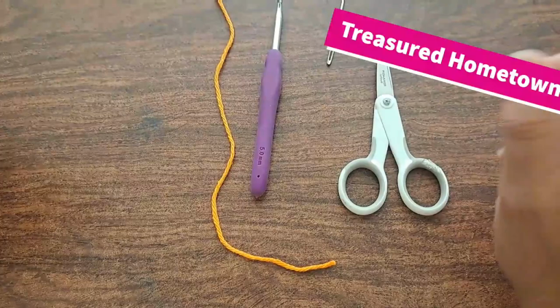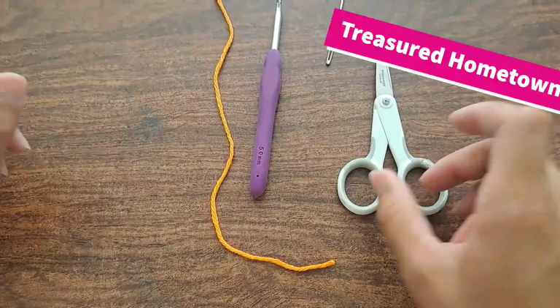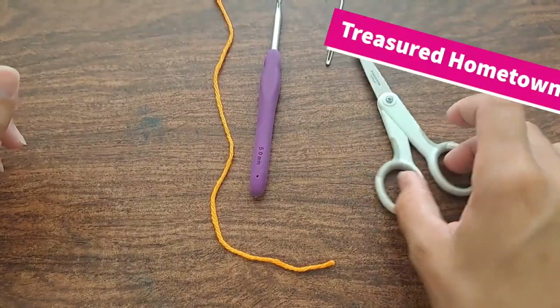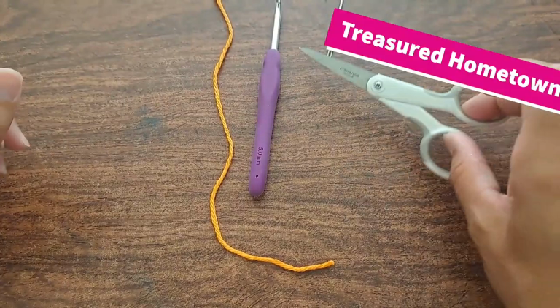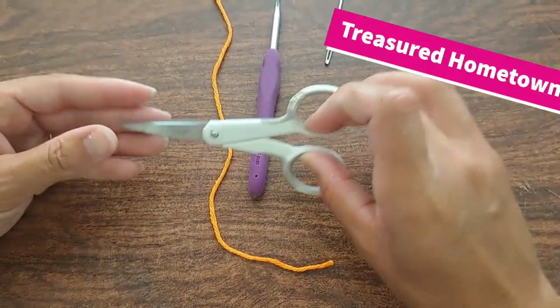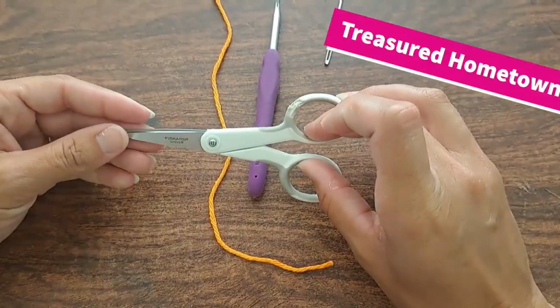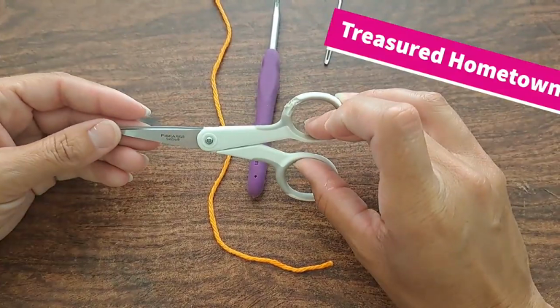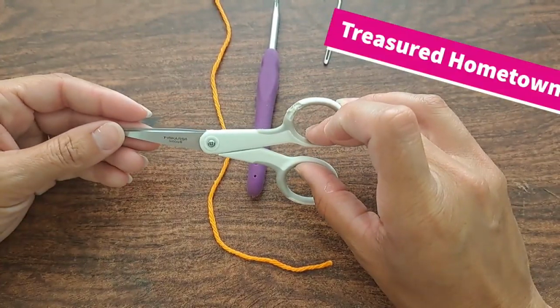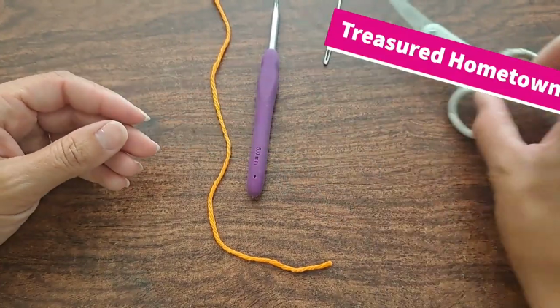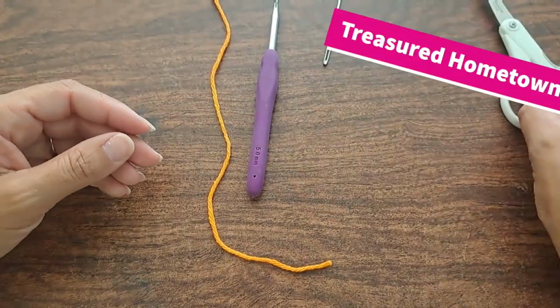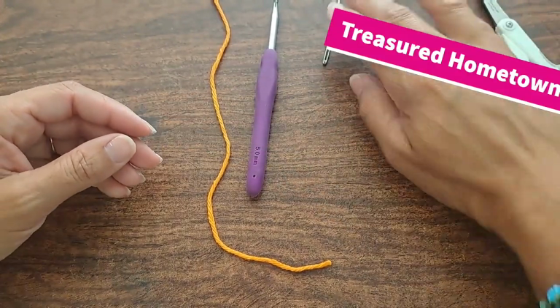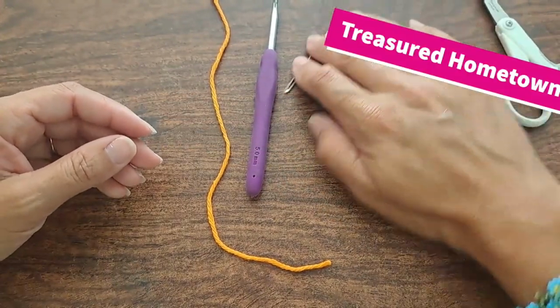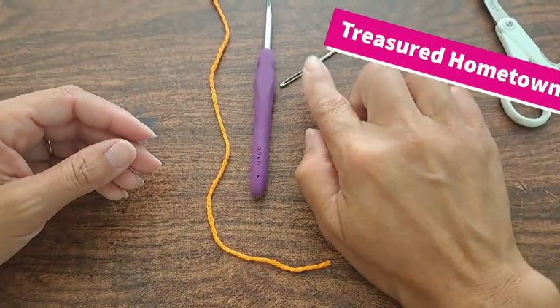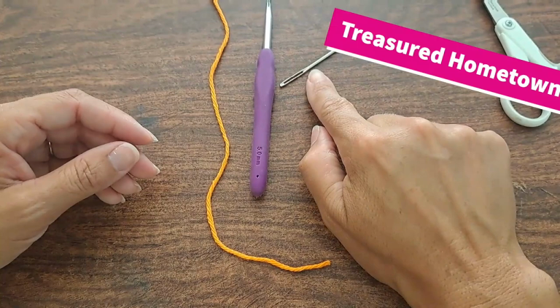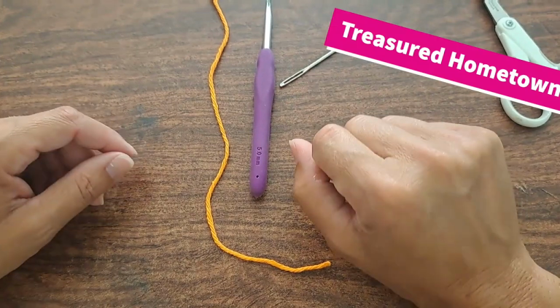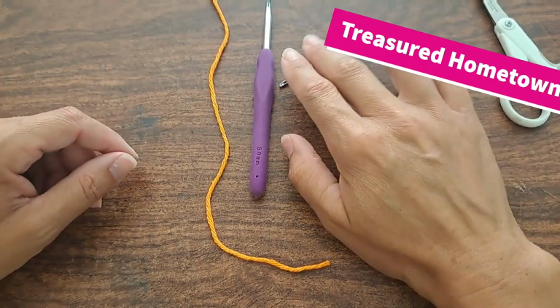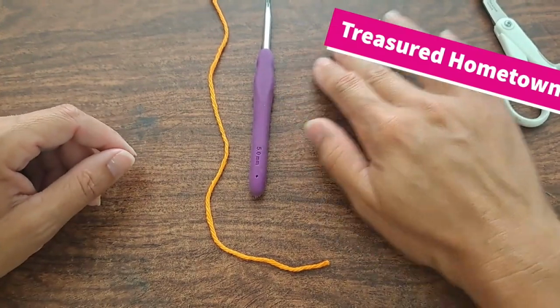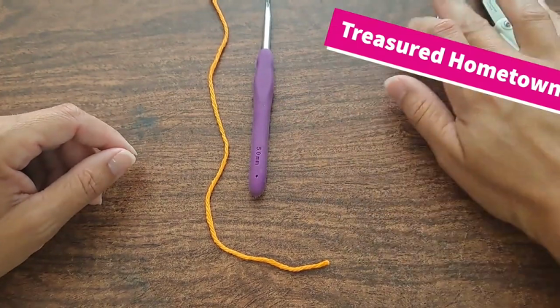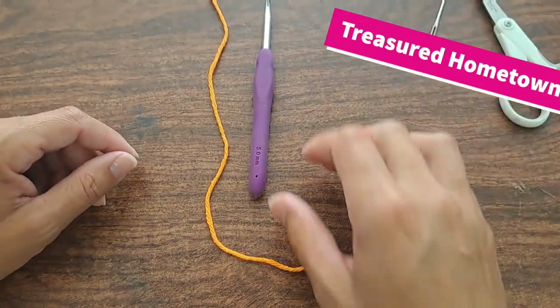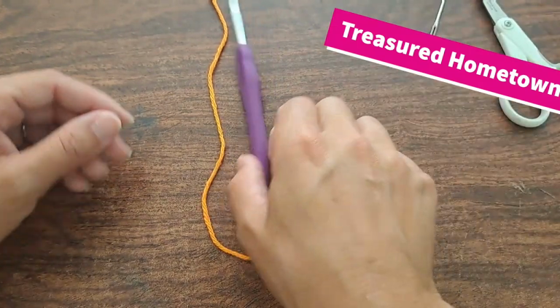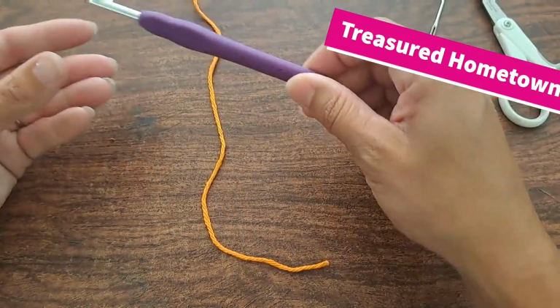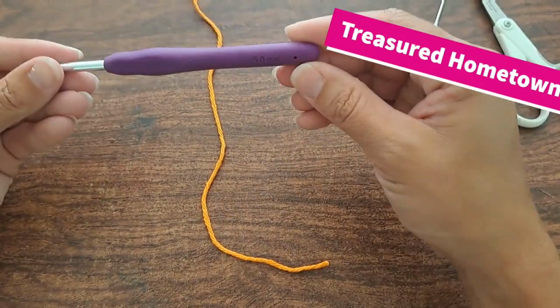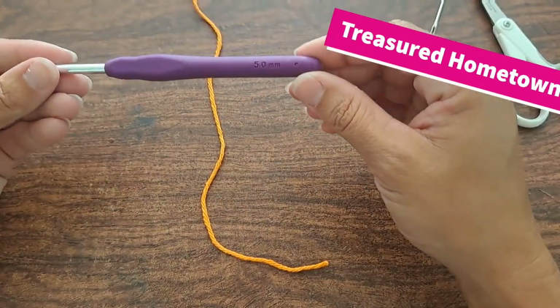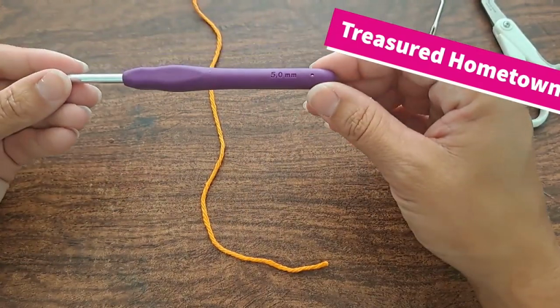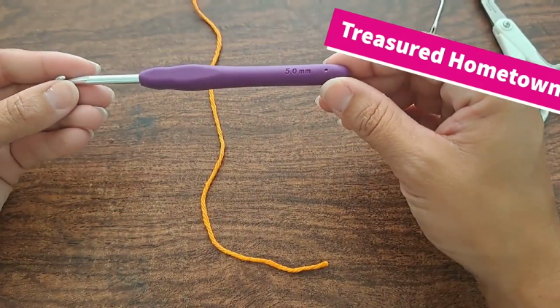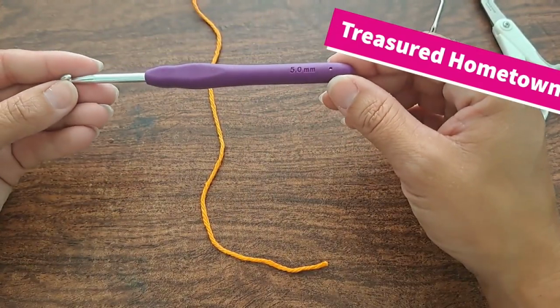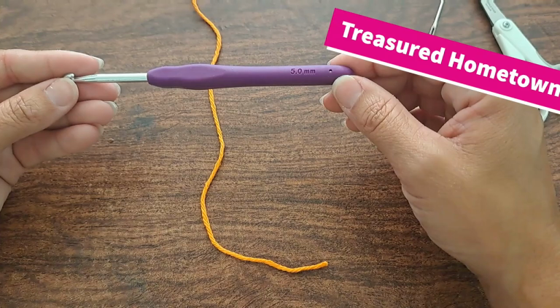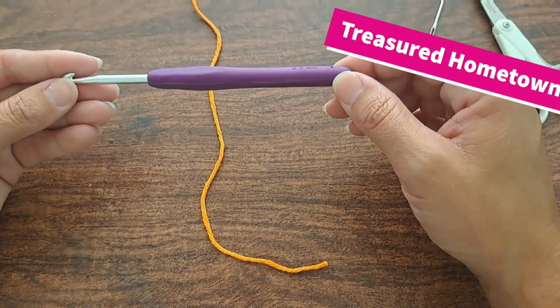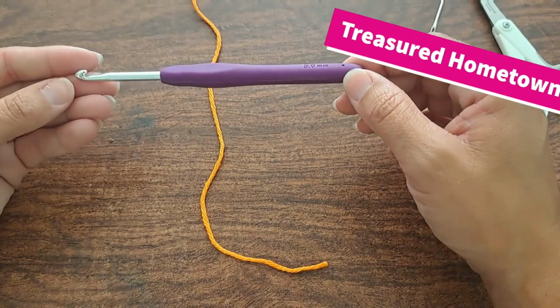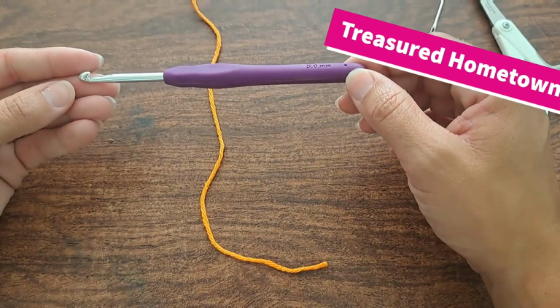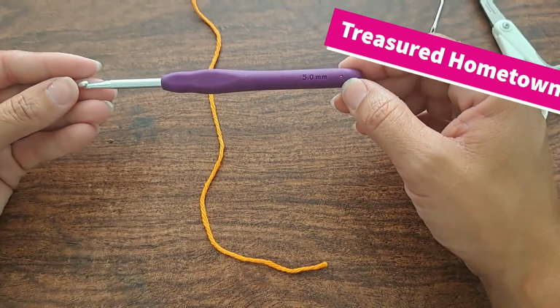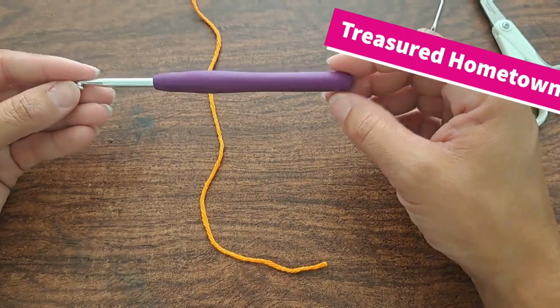Supplies for this pattern: we'll simply need a pair of scissors, our darning needle in order to weave in our ends. For this I'm using a 5mm crochet hook.